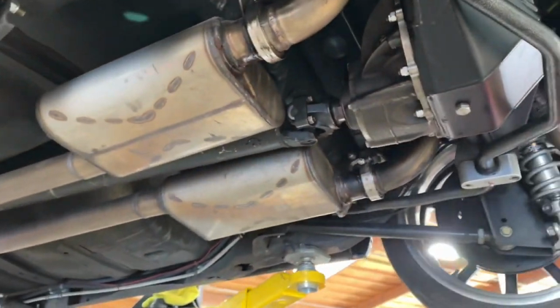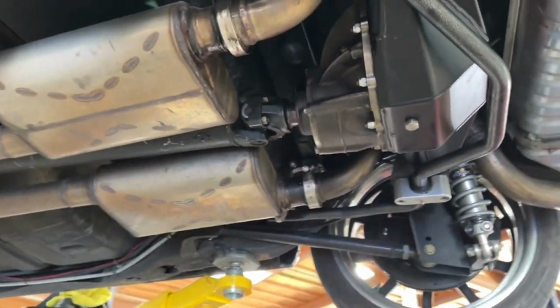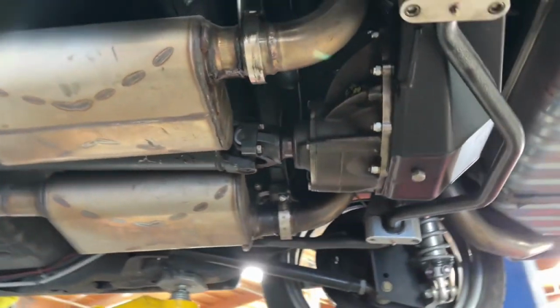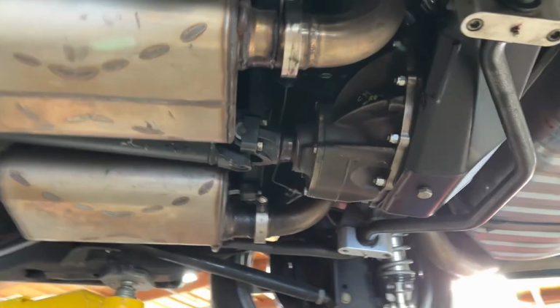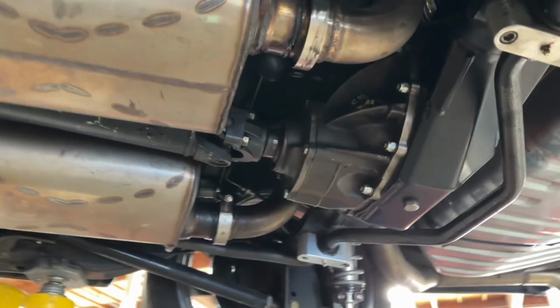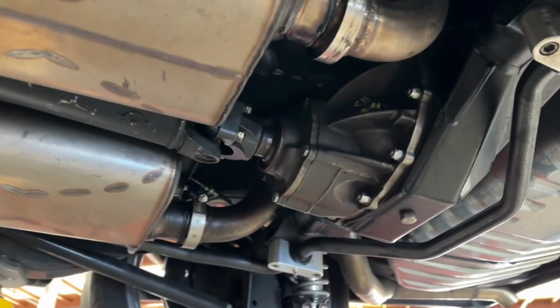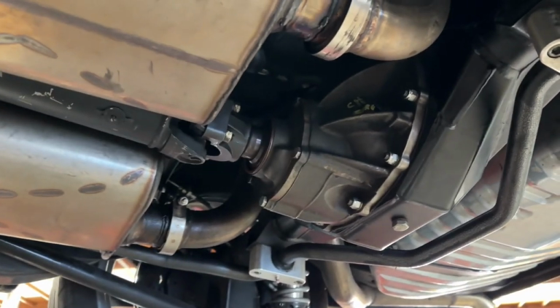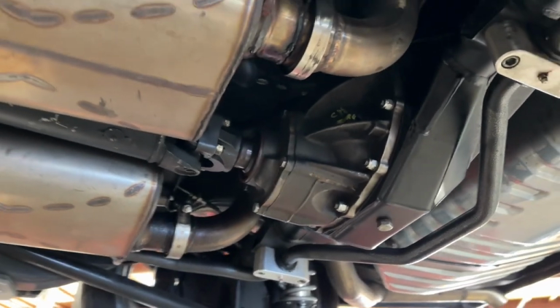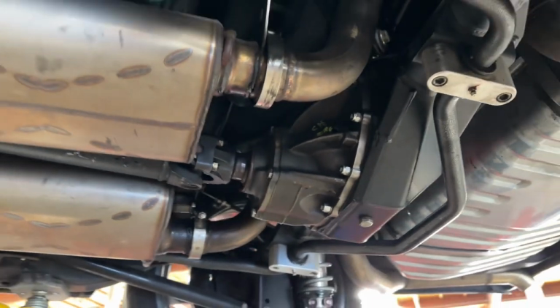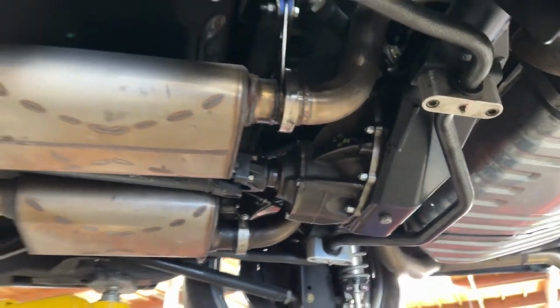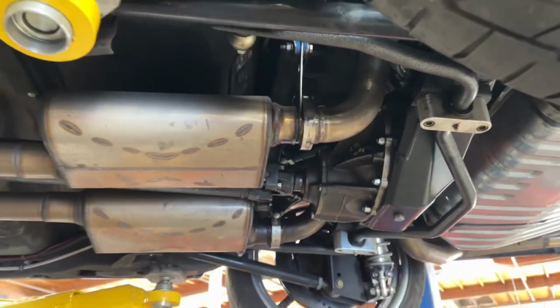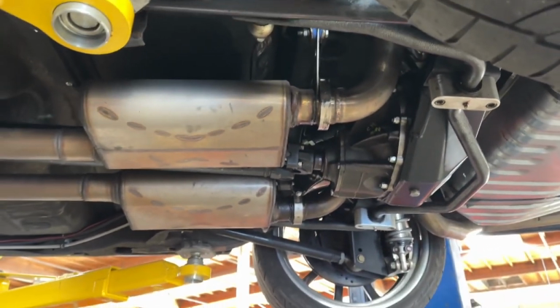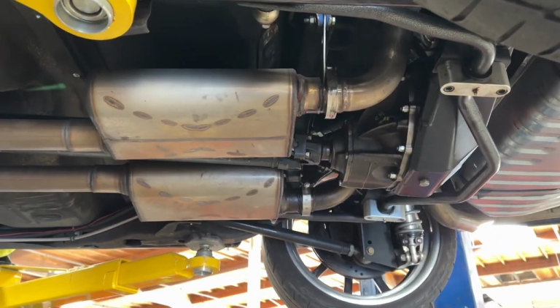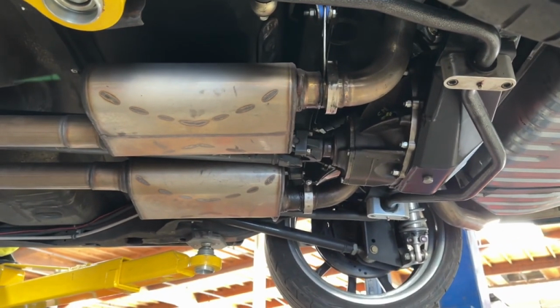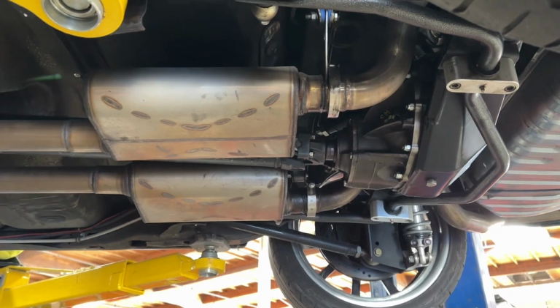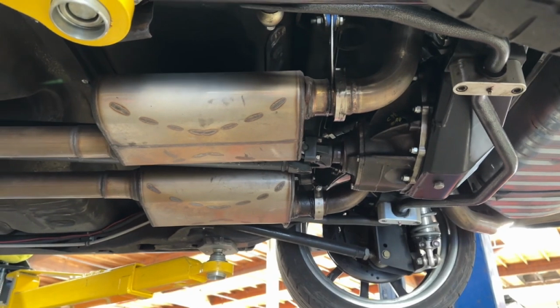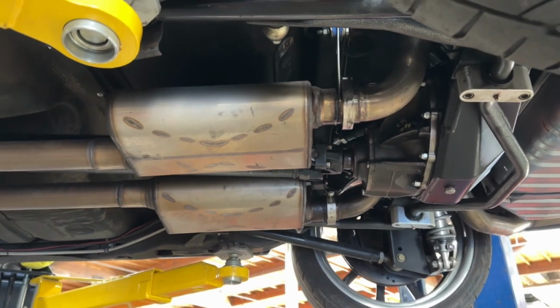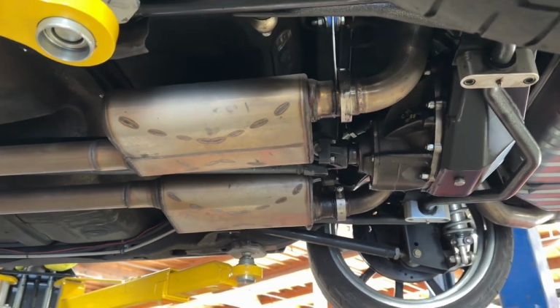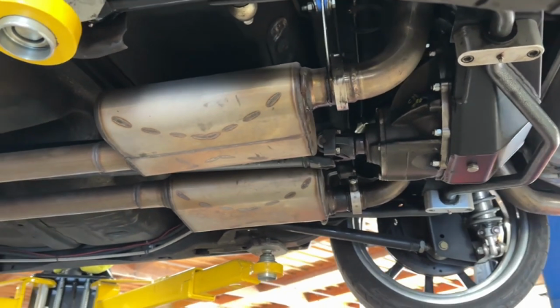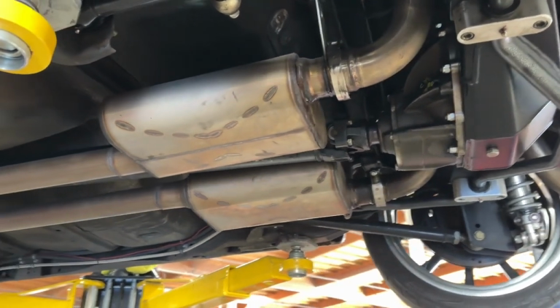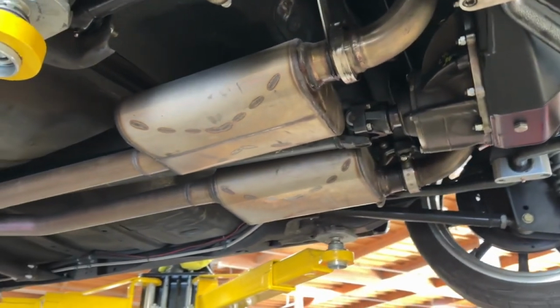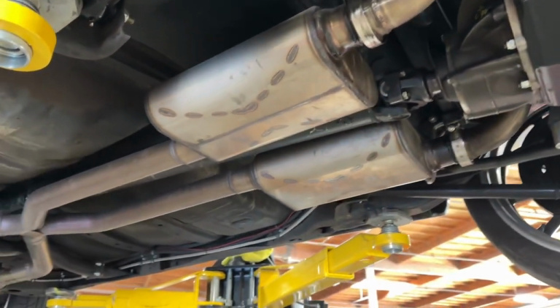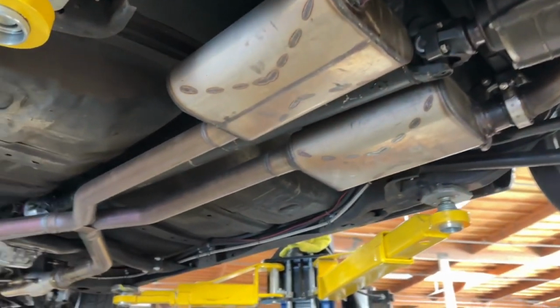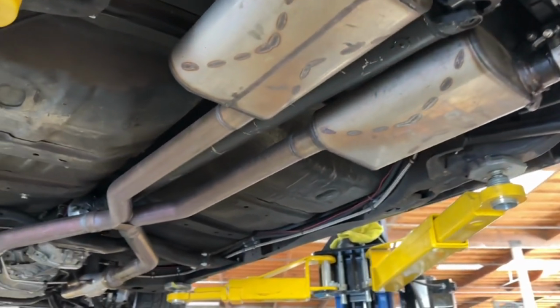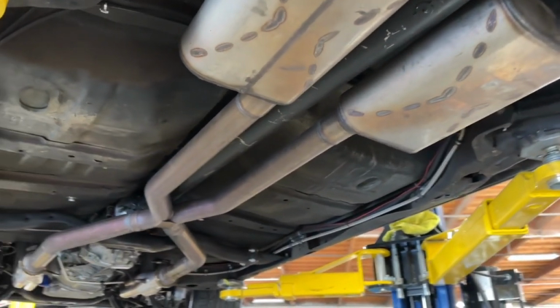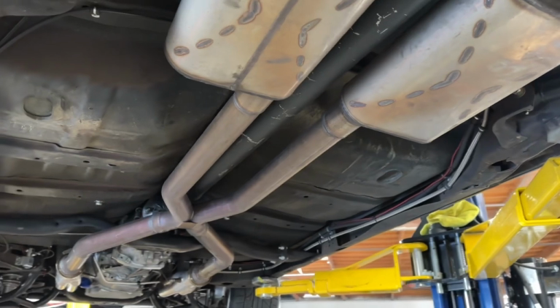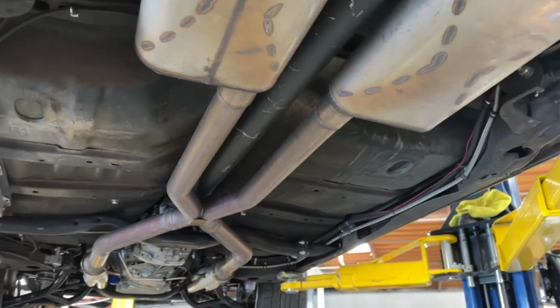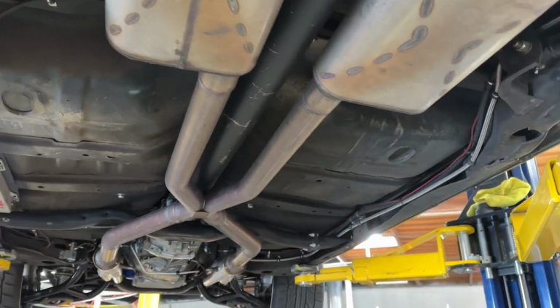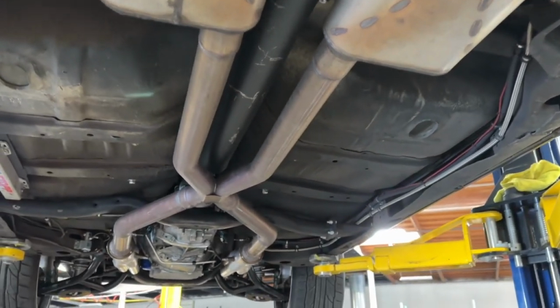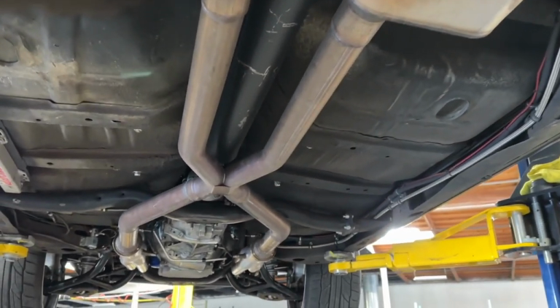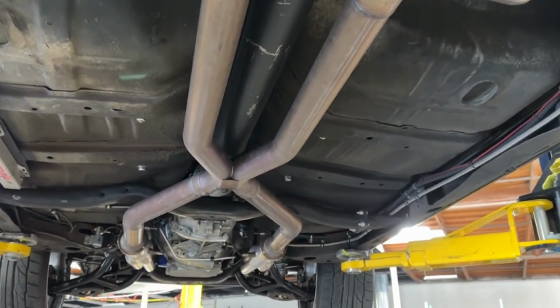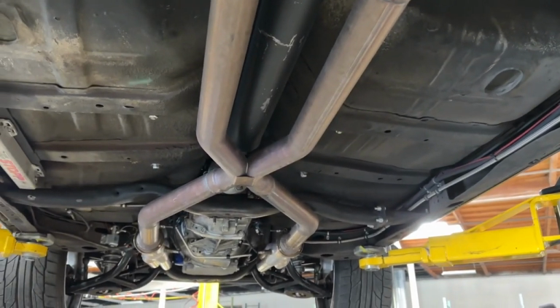There's the Thermnever right there. Venom 250 mufflers by Black Widow Exhaust, and the 2½-inch stainless exhaust piping with X-pipe in it.